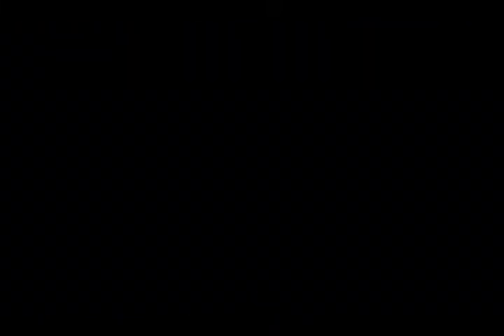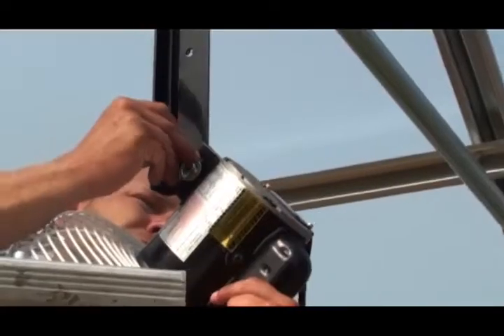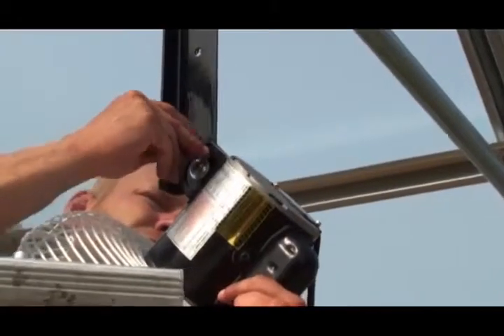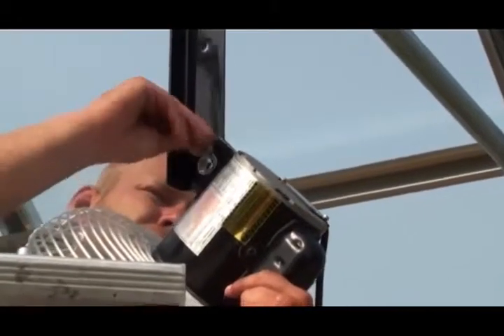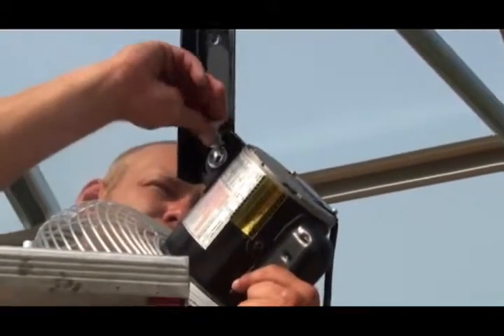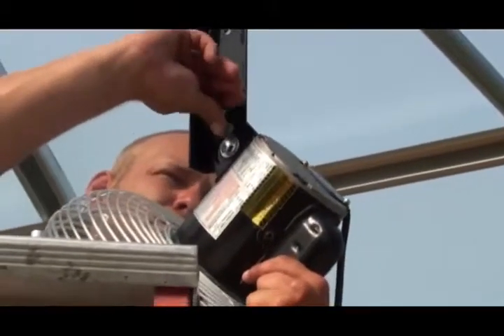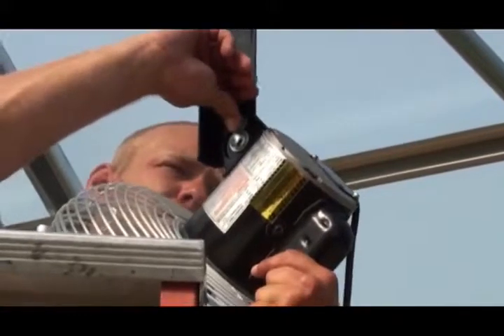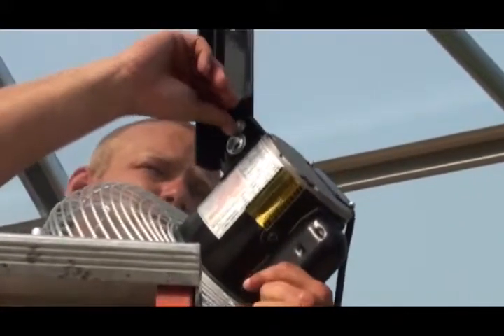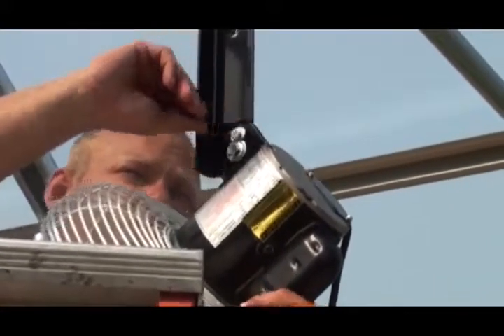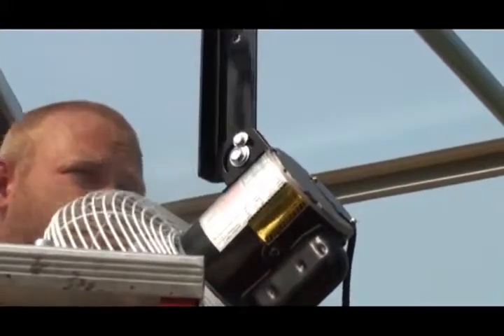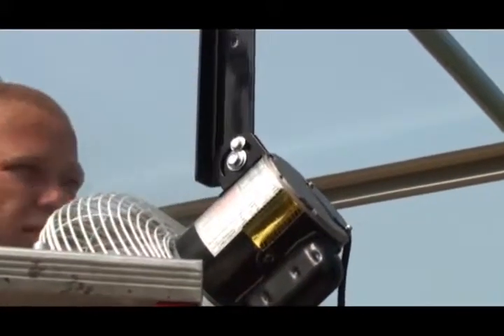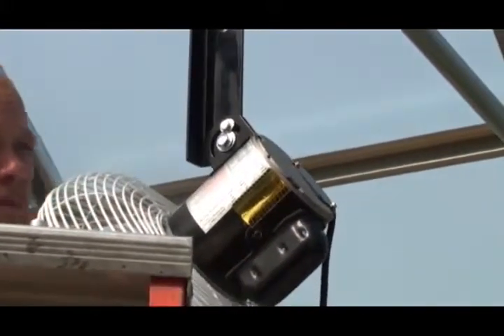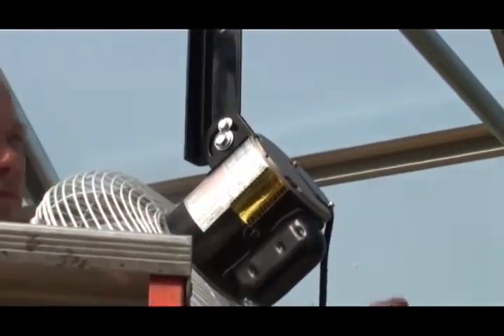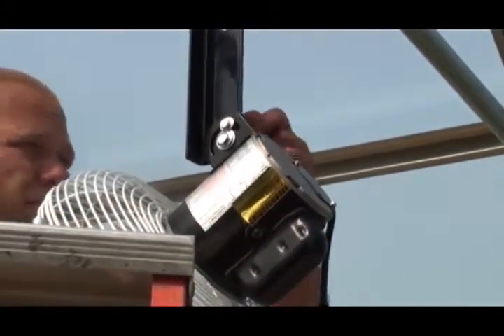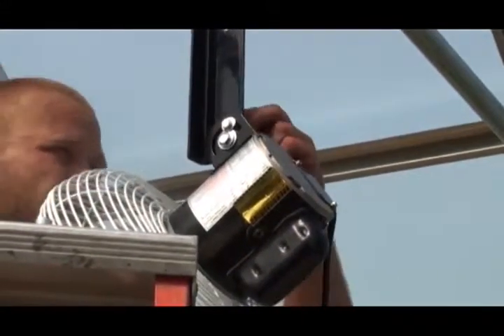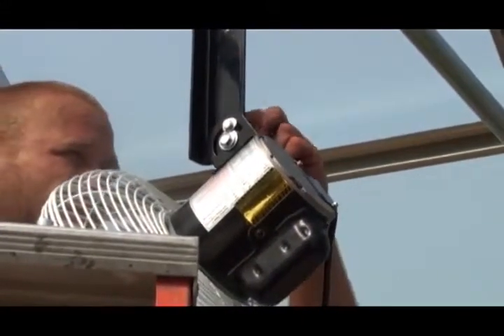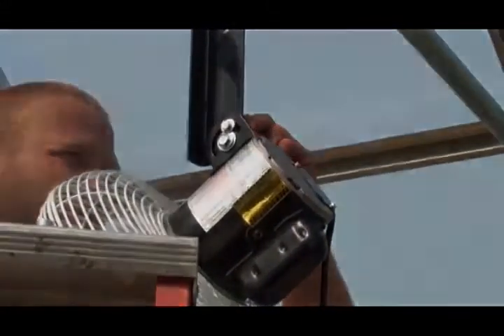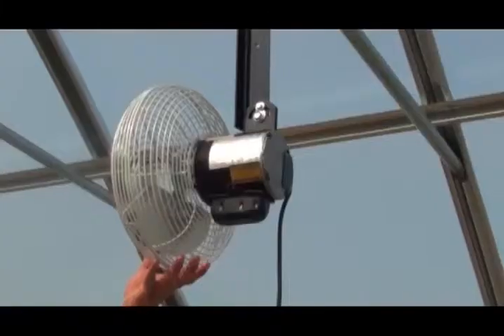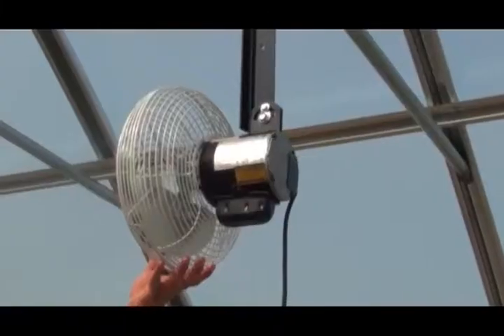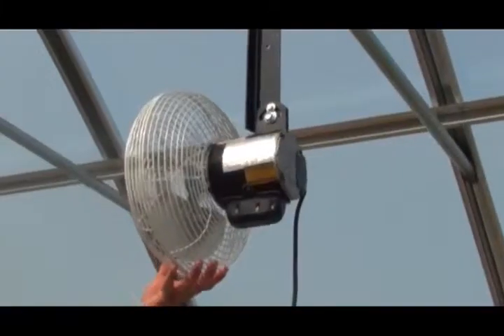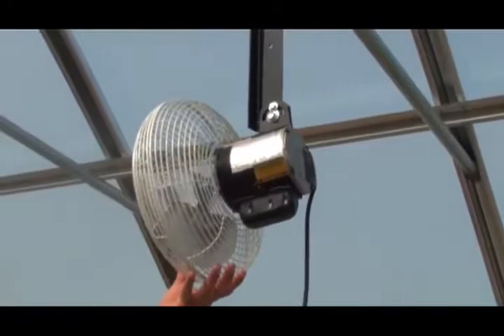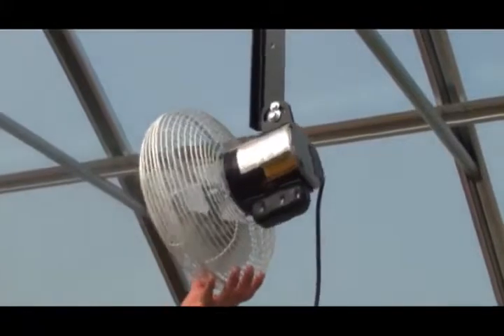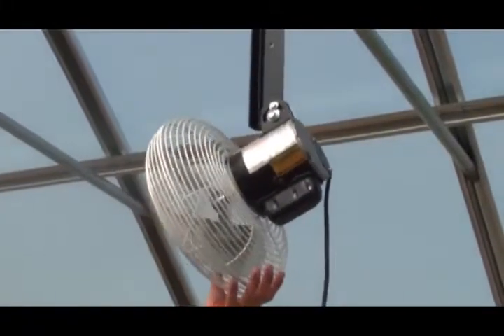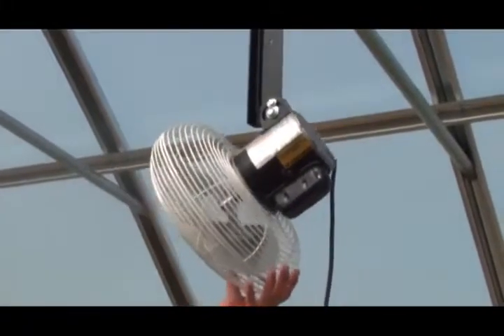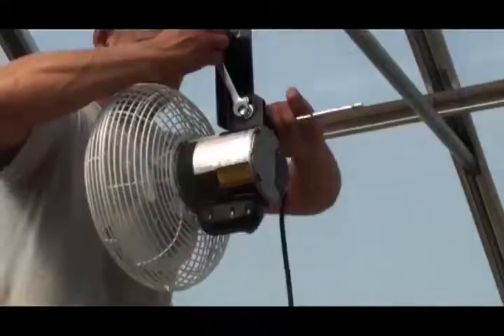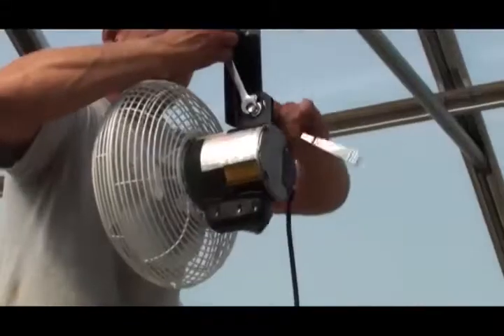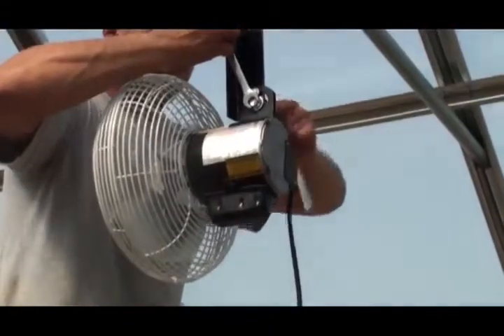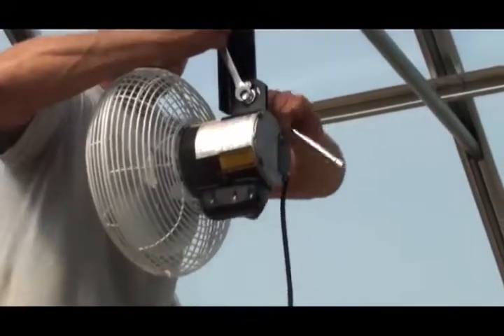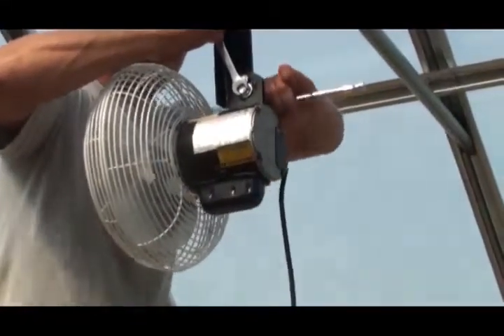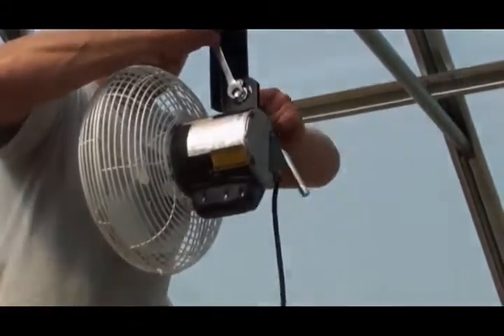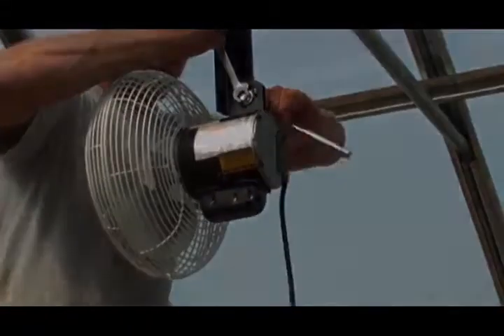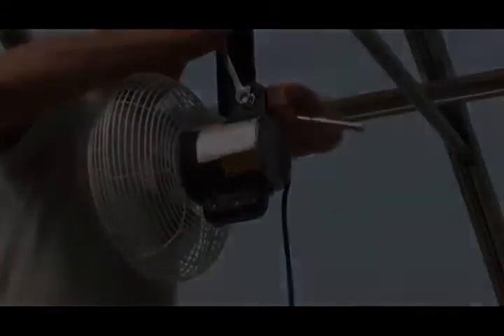With the fan secured to the mounting bracket, insert the pivot bolt and slightly tighten the nut. Position the fan at the desired pitch and direction and tighten the pivot bolt and nut to maintain the setting.